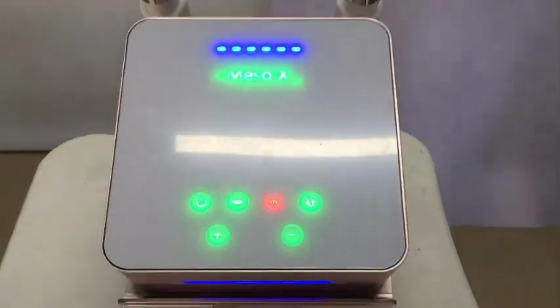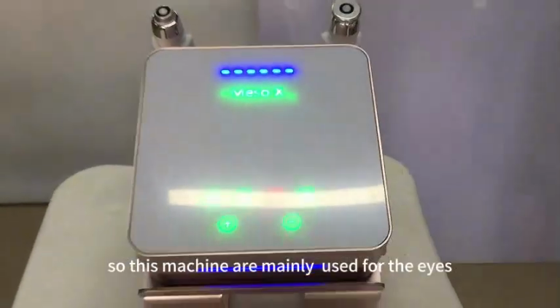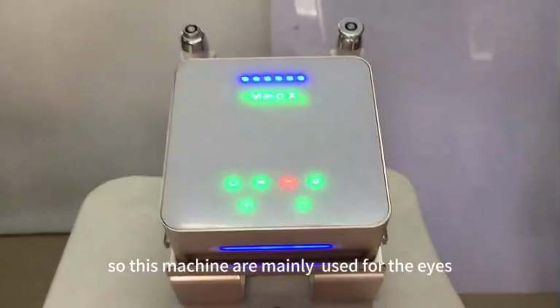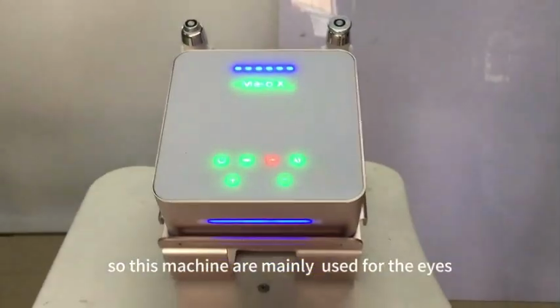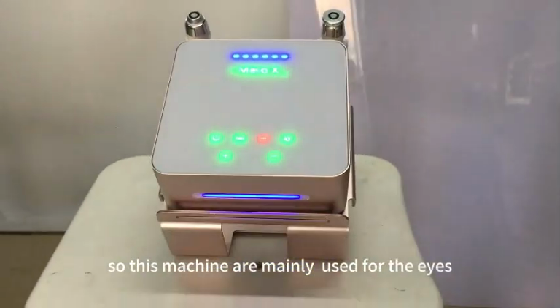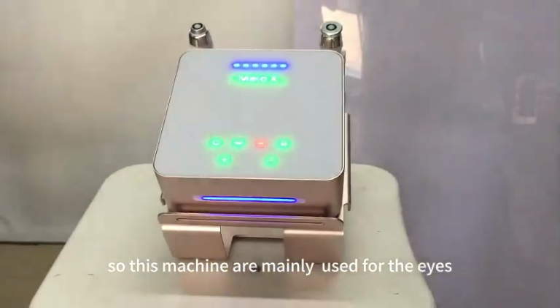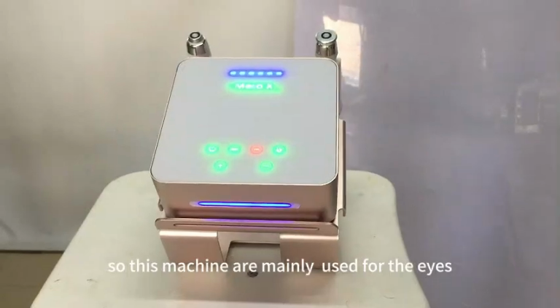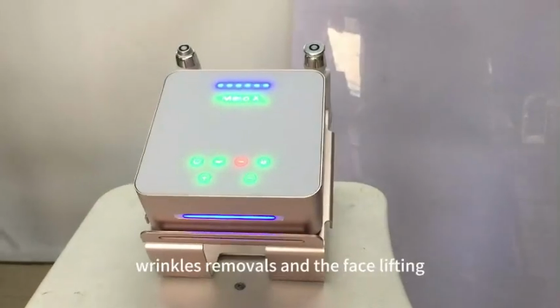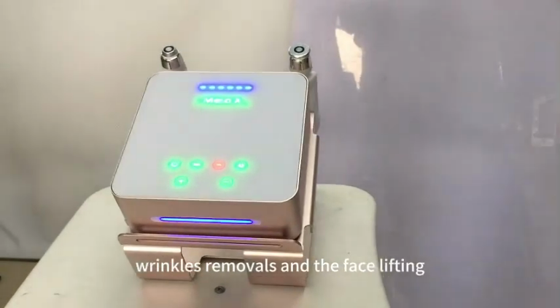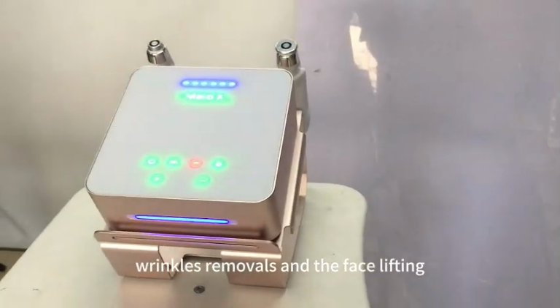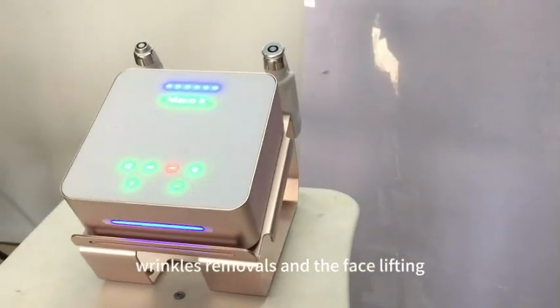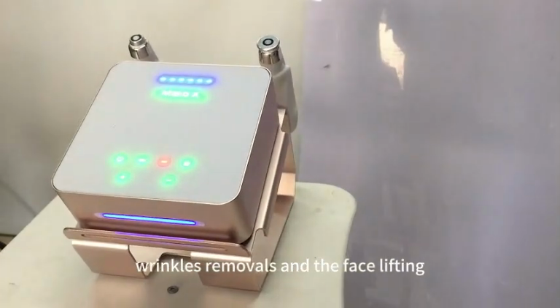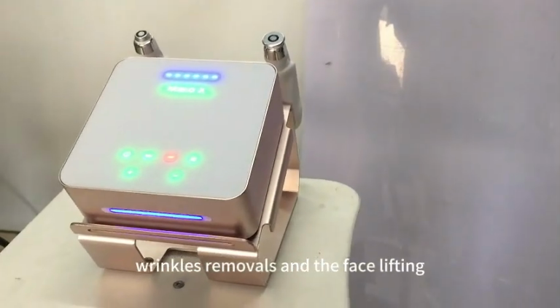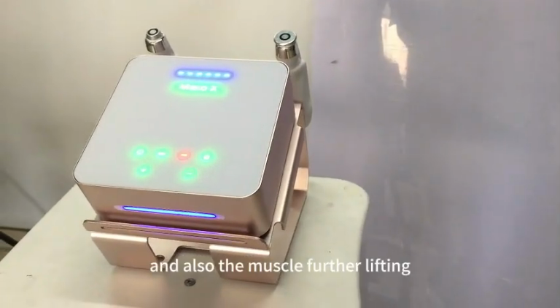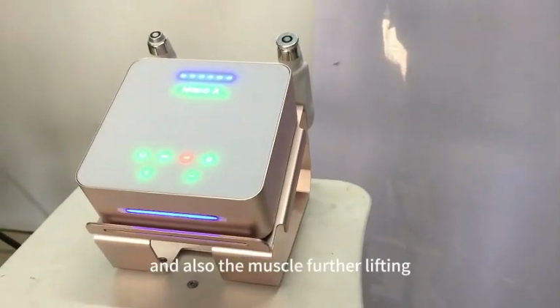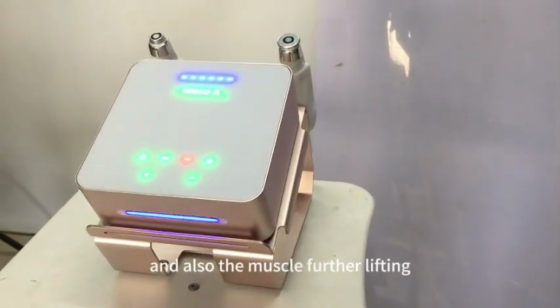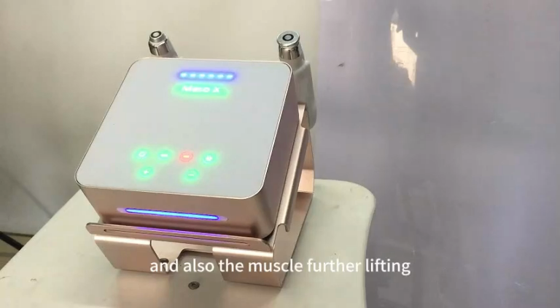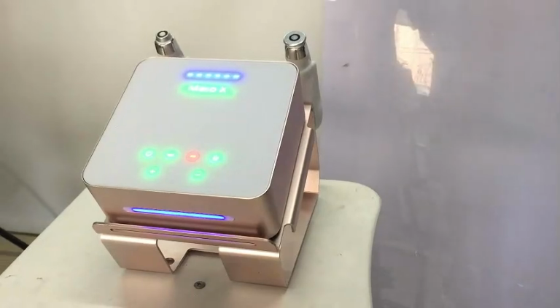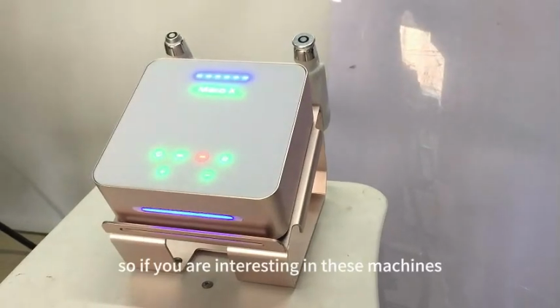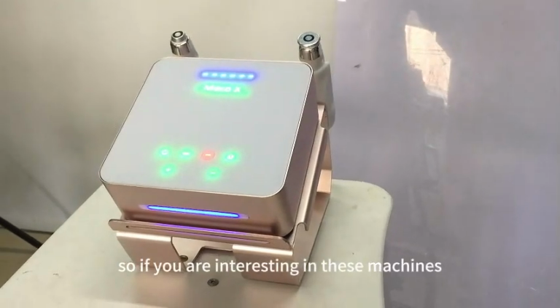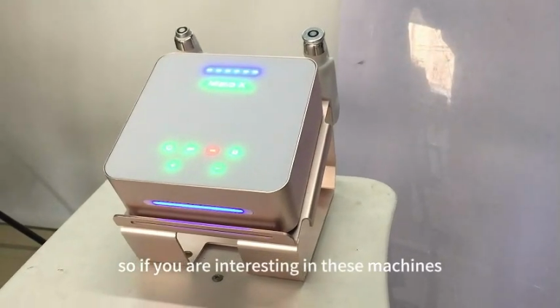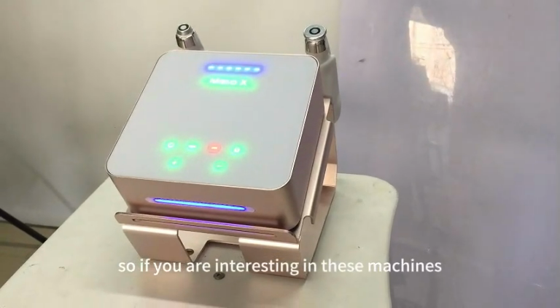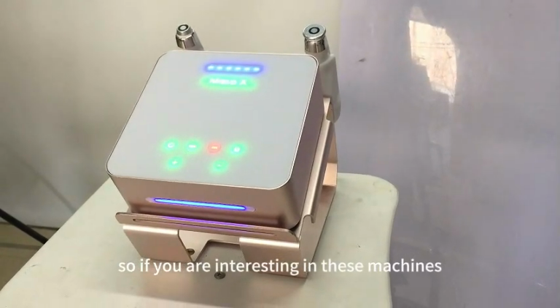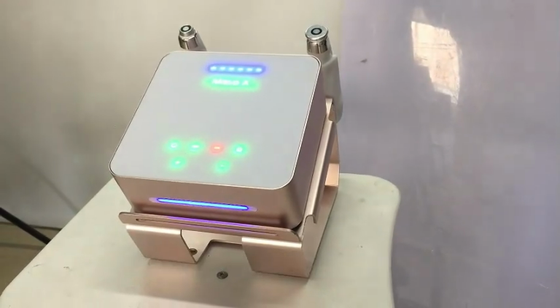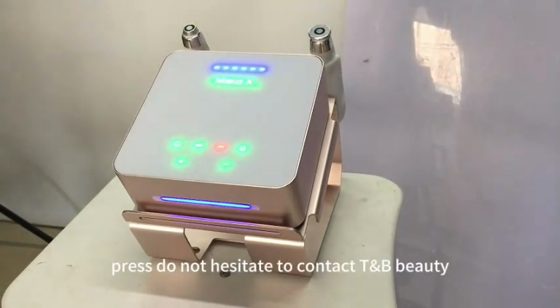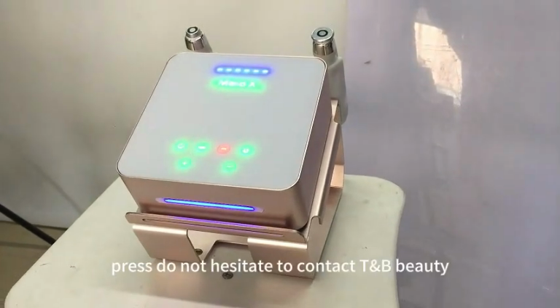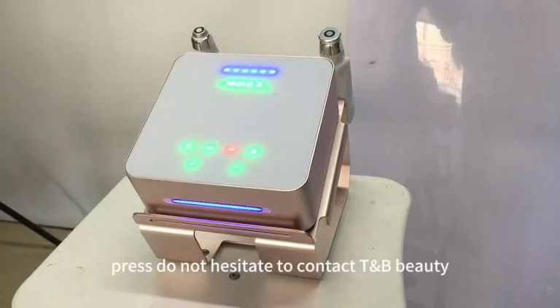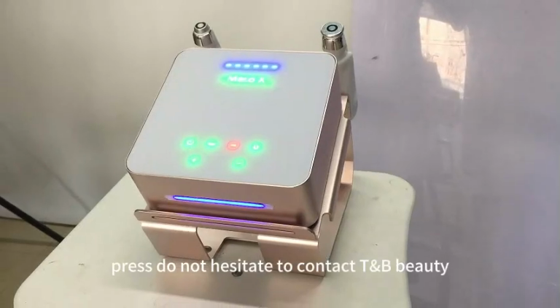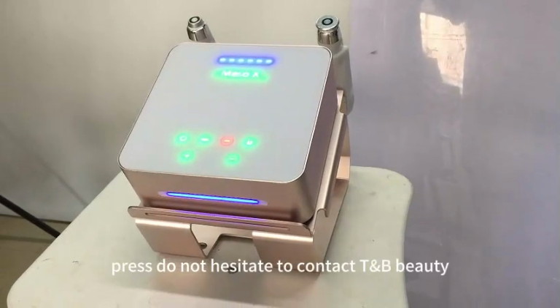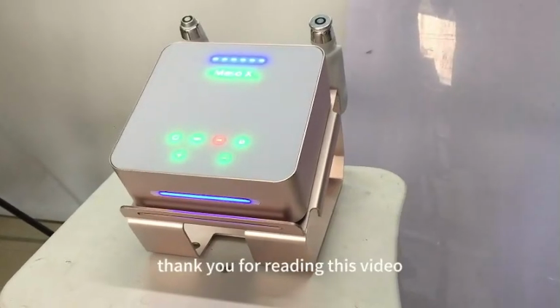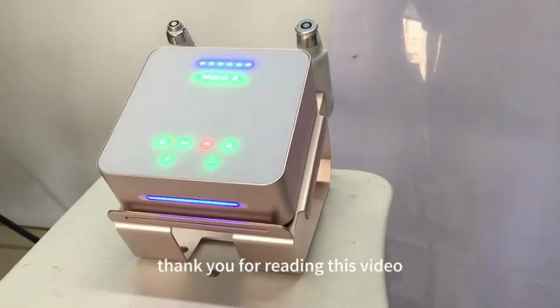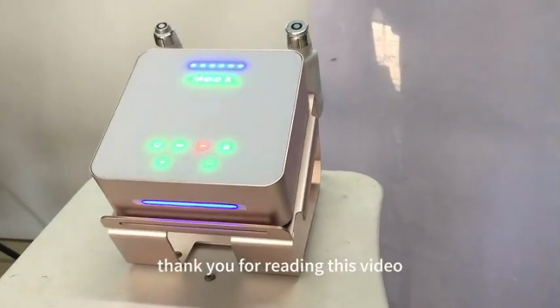These machines are mainly used for the eyes area and the face lifting, and also for meso therapies. If you are interested in these machines, please do not hesitate to contact TNB Beauty. Thank you for watching this video.